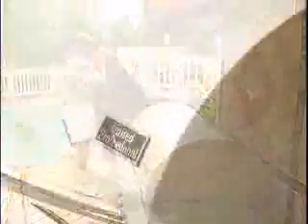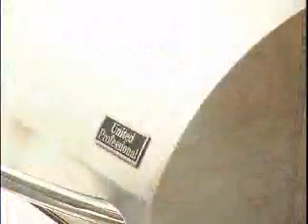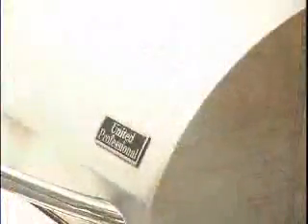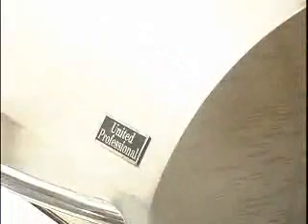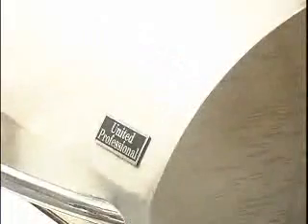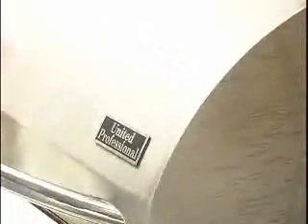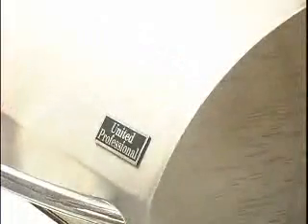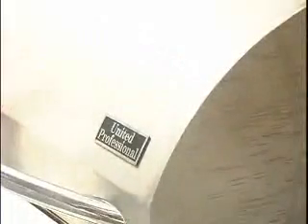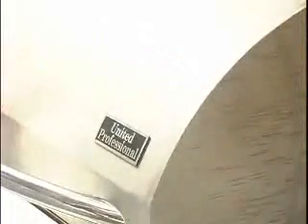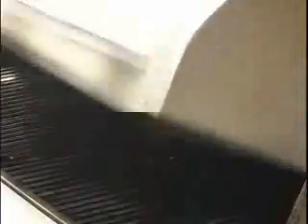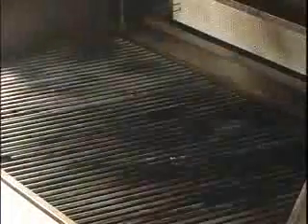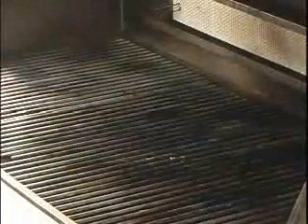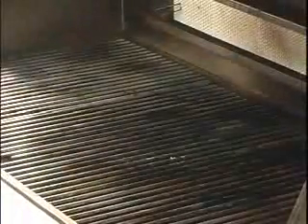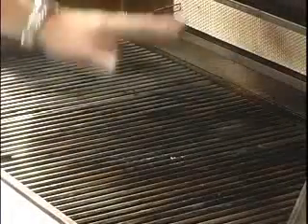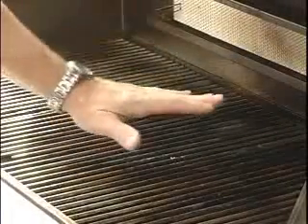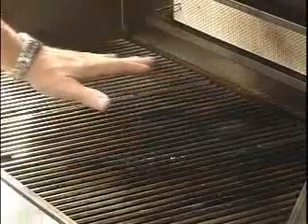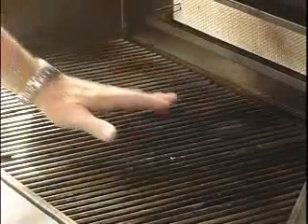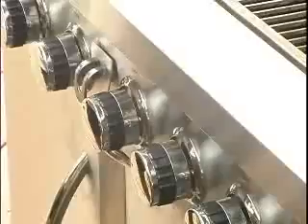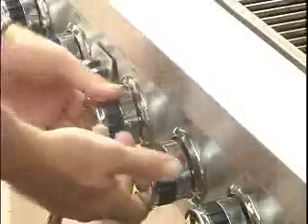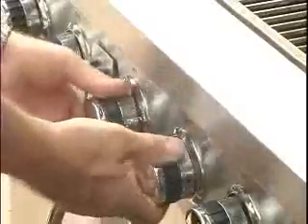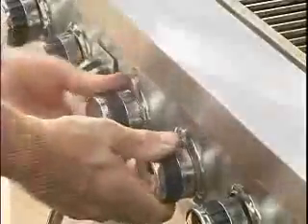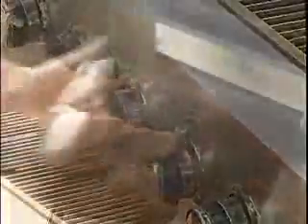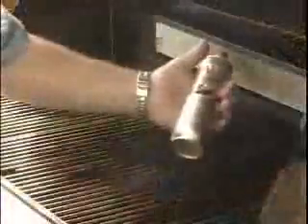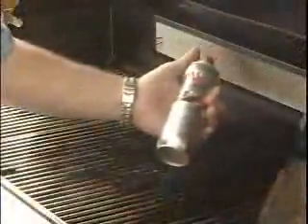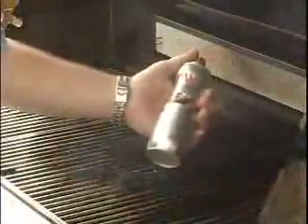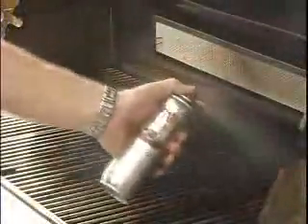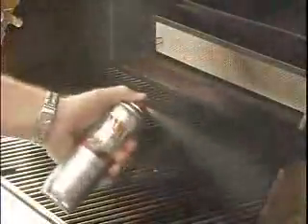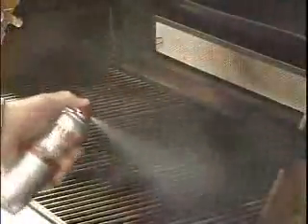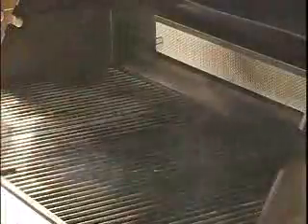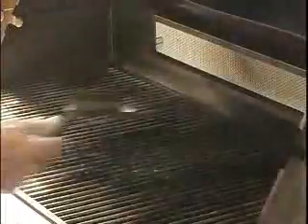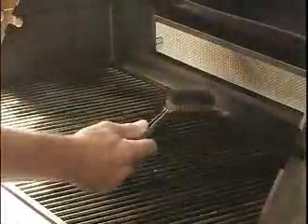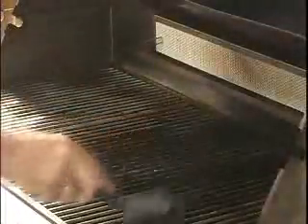Before you do any grilling, always start by cleaning your grill first. With your grill on high and the lid down, heat it for at least 8 minutes and turn off the gas. To clean the grates, we're going to spray them first with a non-stick spray, then we'll clean with a wire brush.